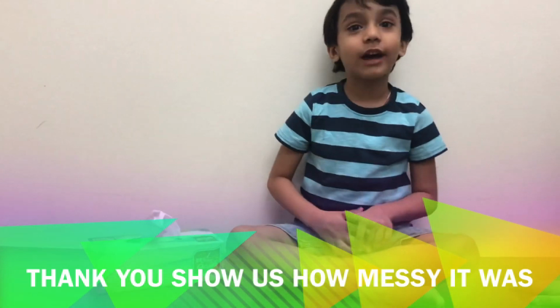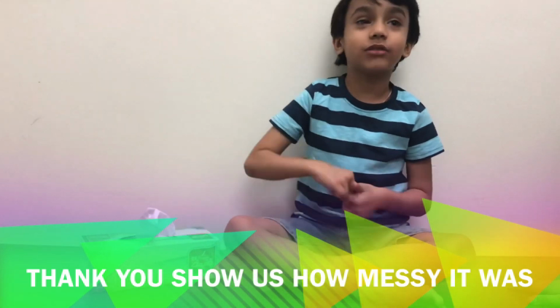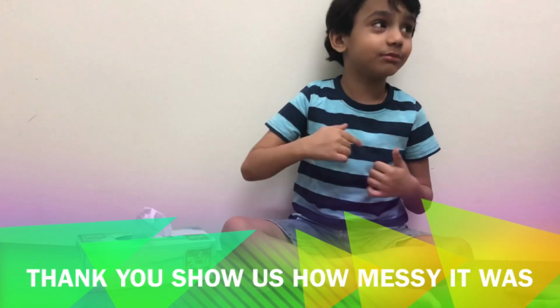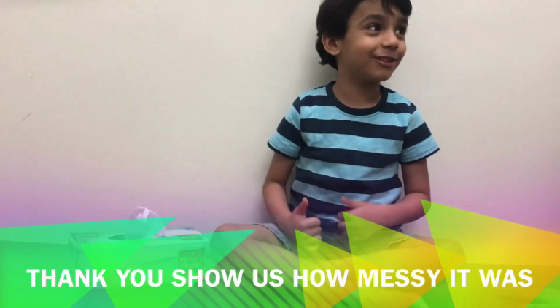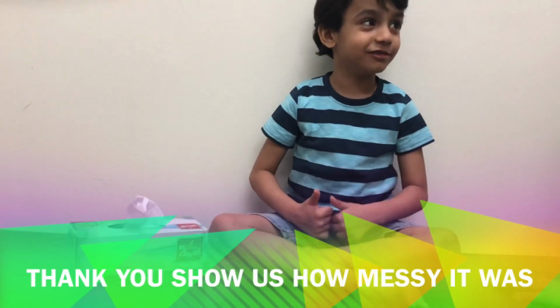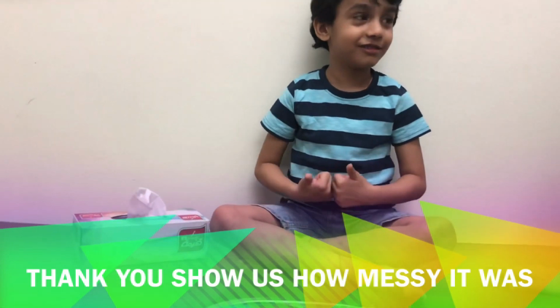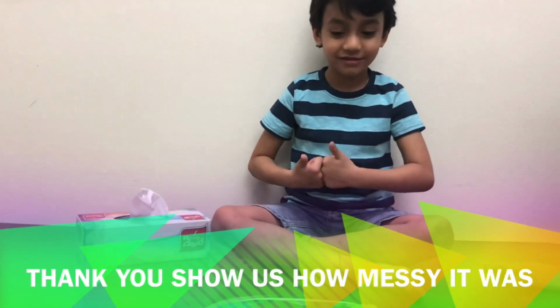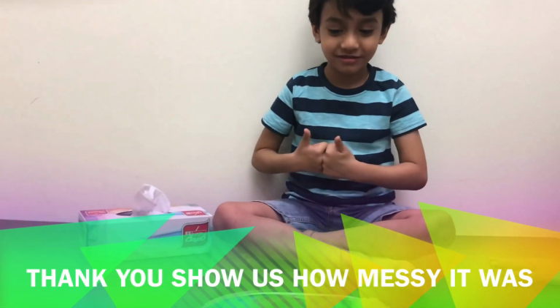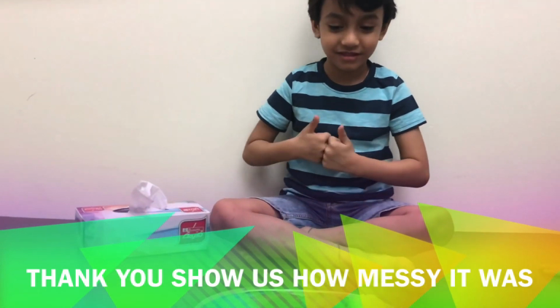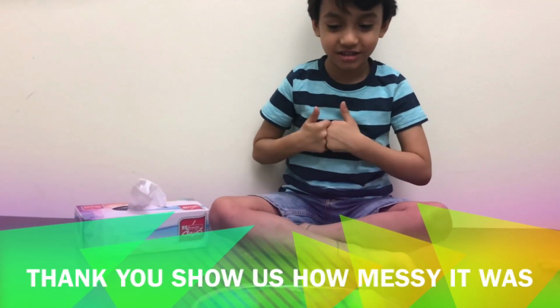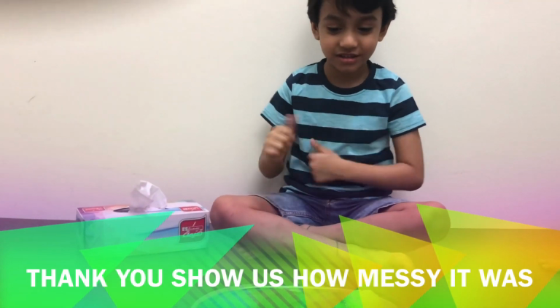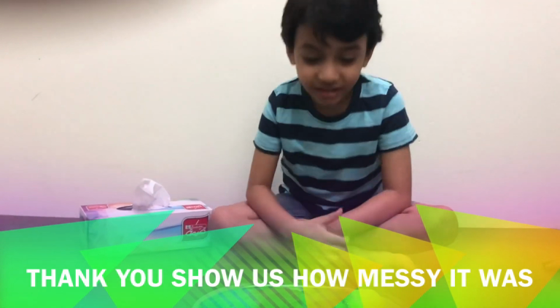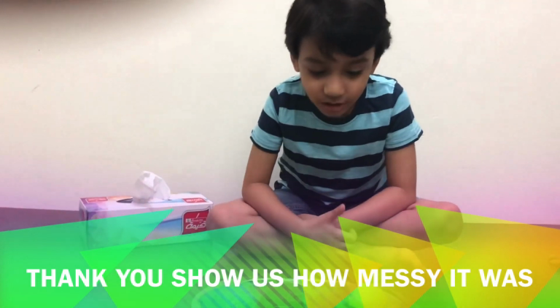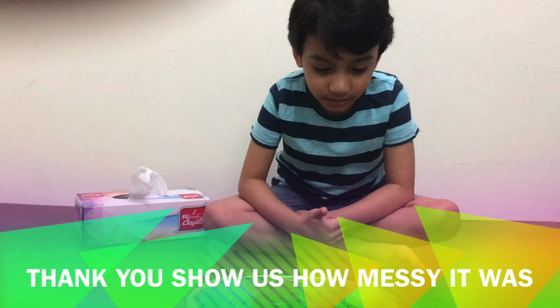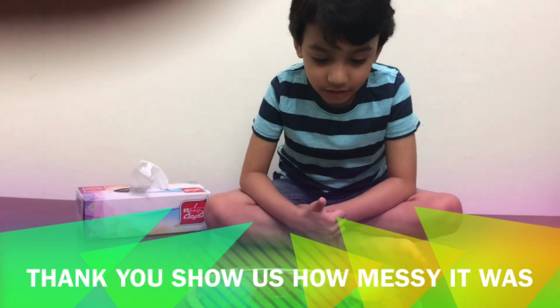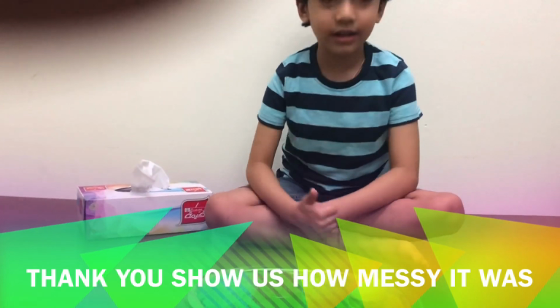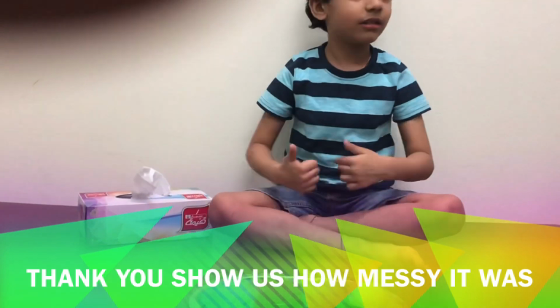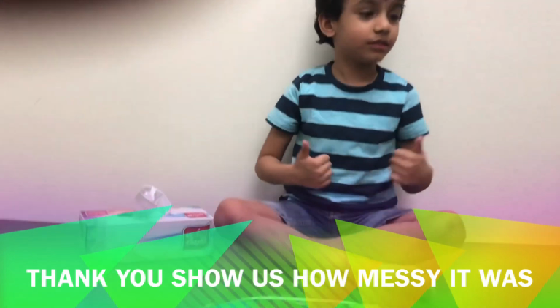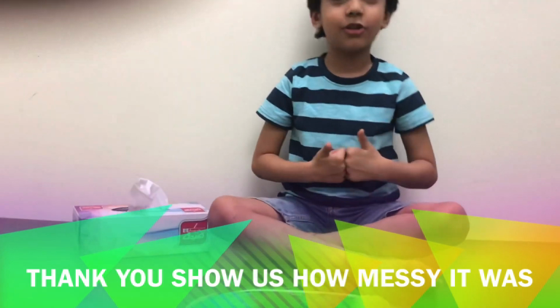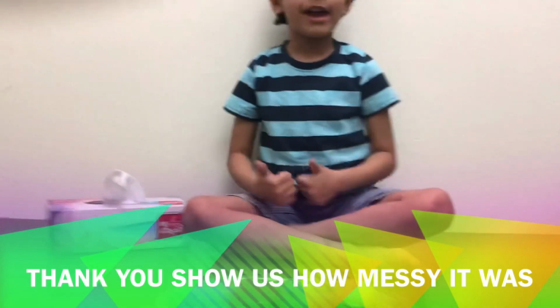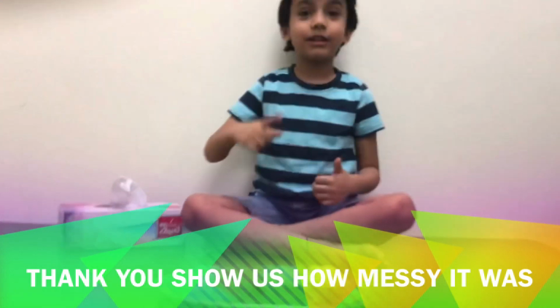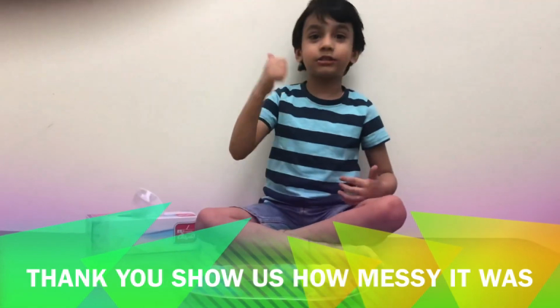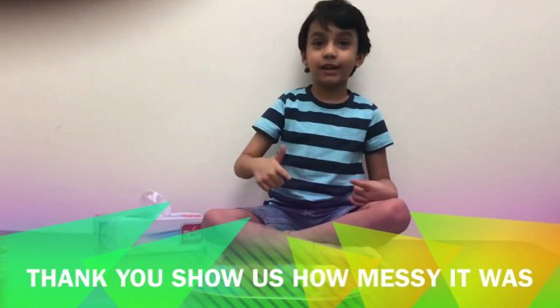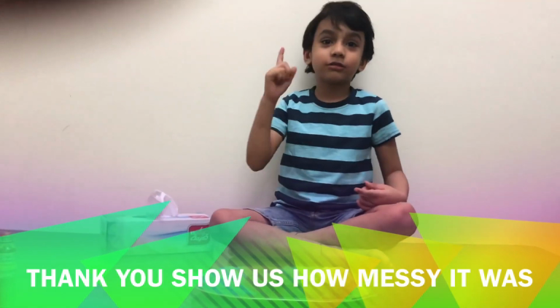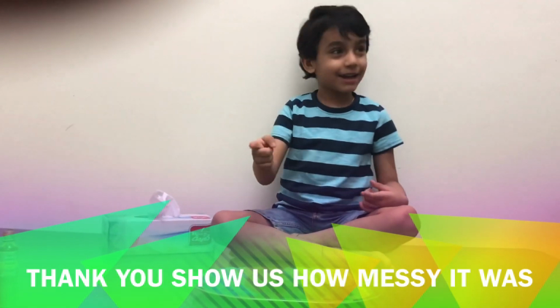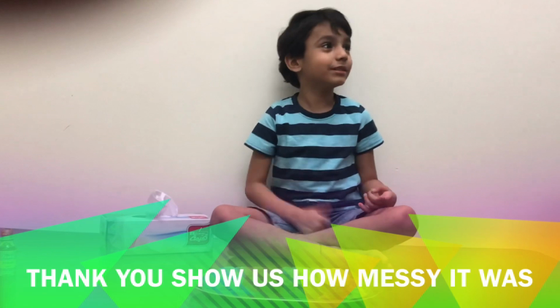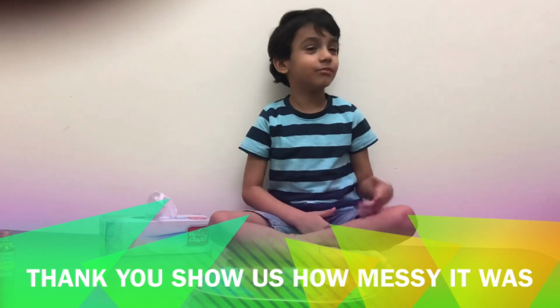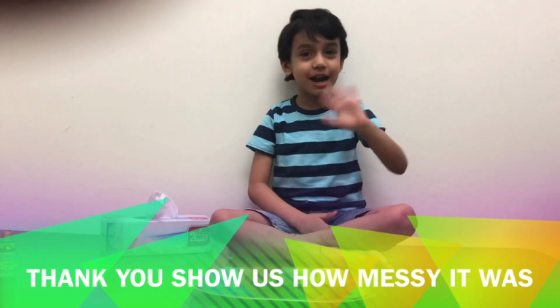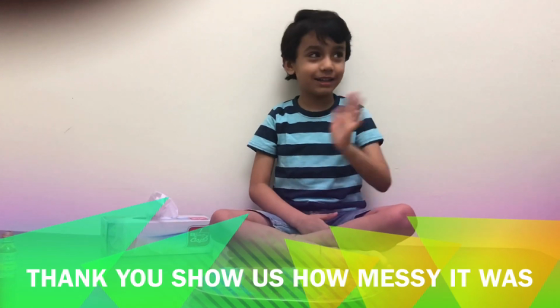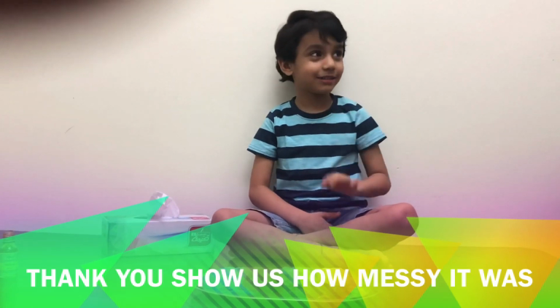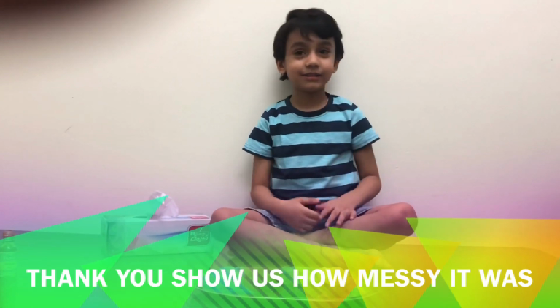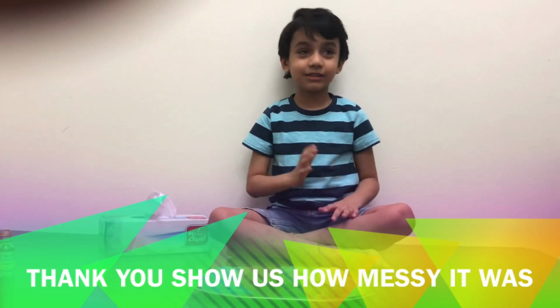And how it was messy though. Yeah, how much it got messy. So, keep watching for more videos. Like, share and subscribe. Bye-bye. Thank you.